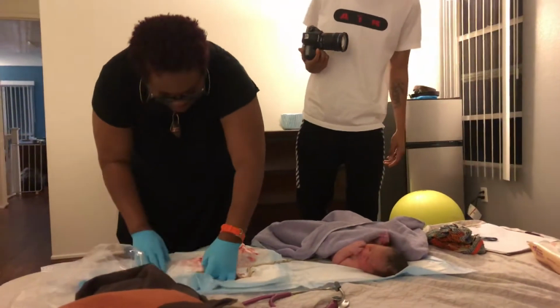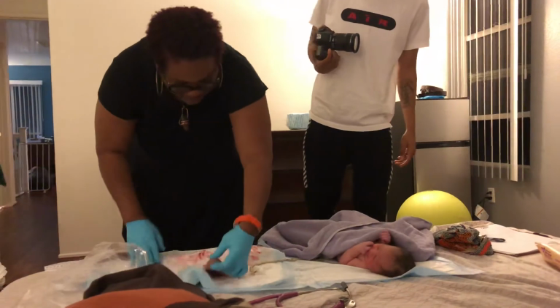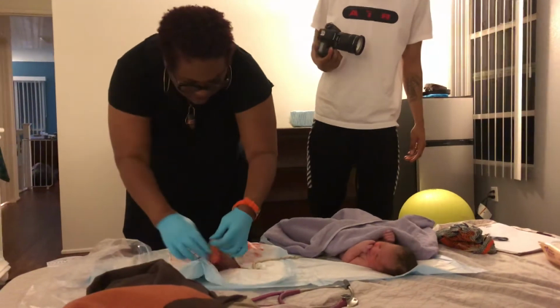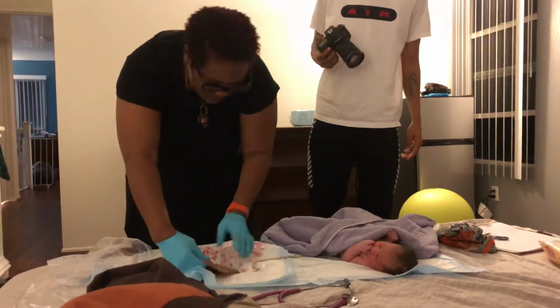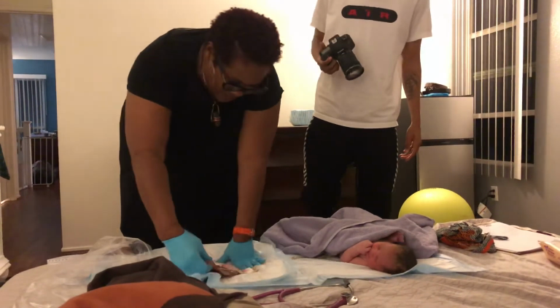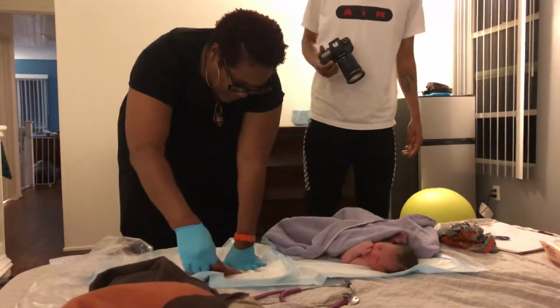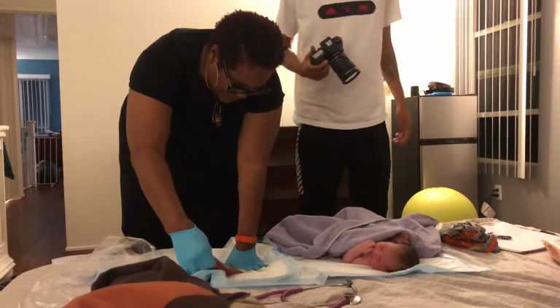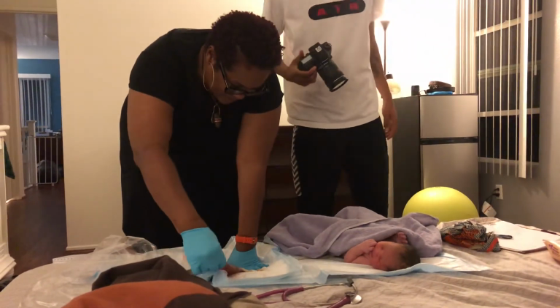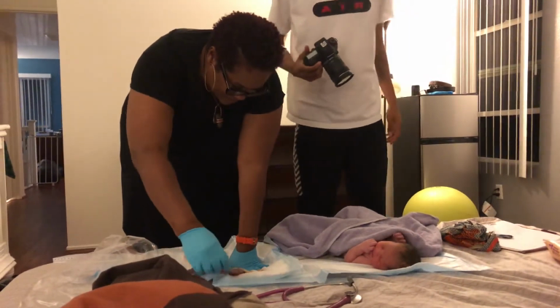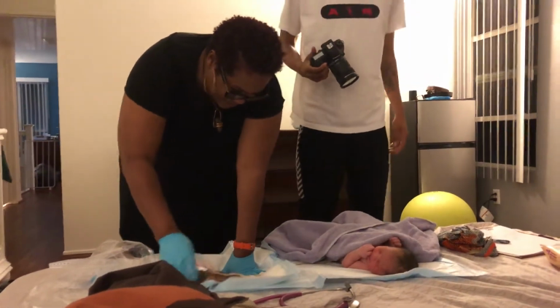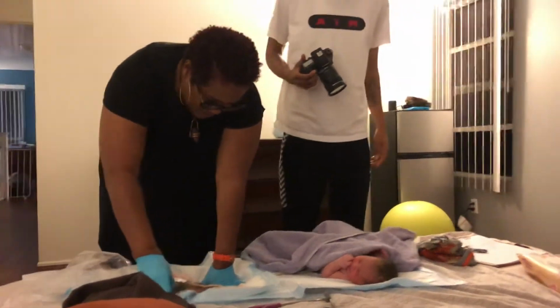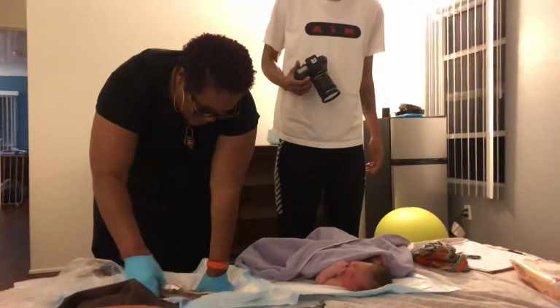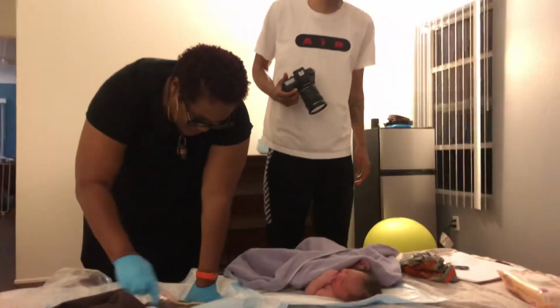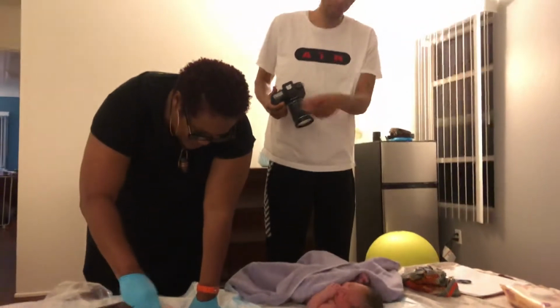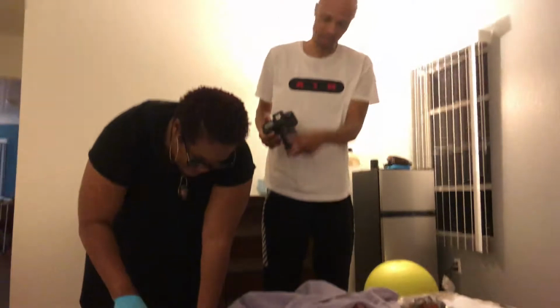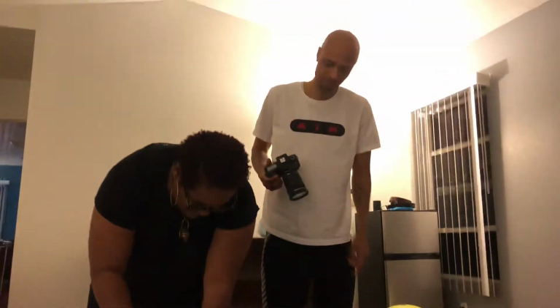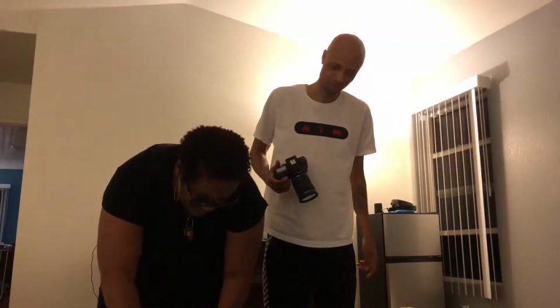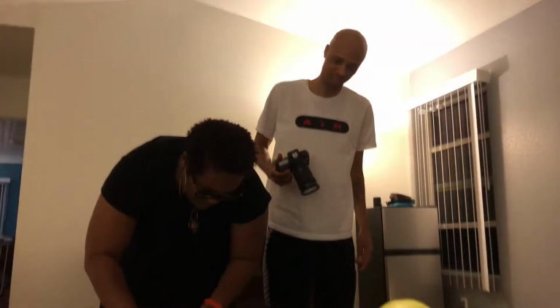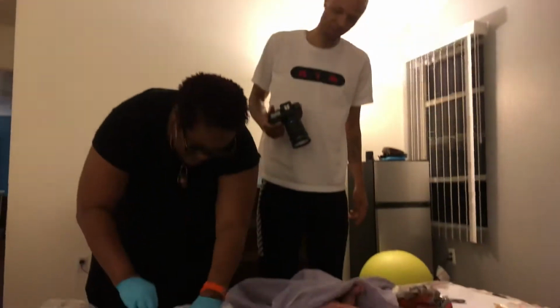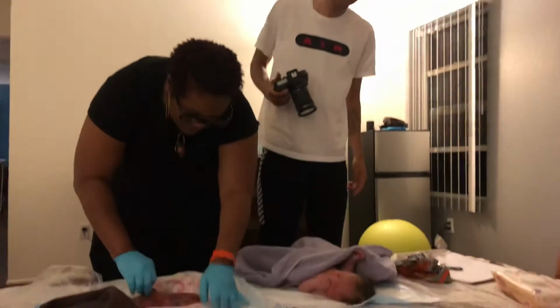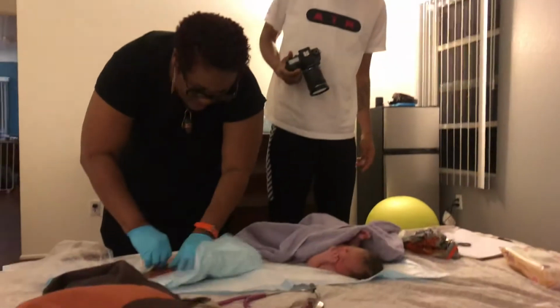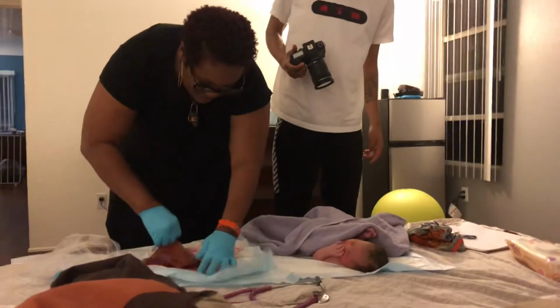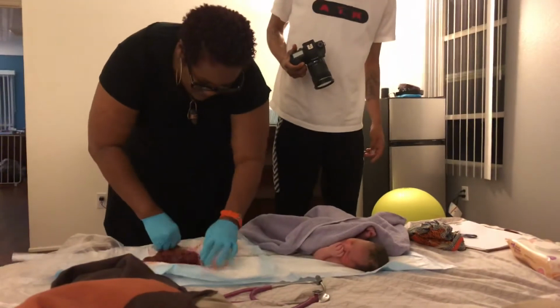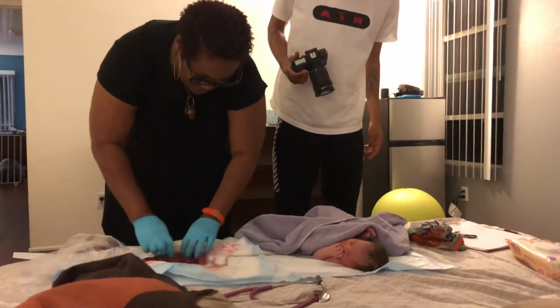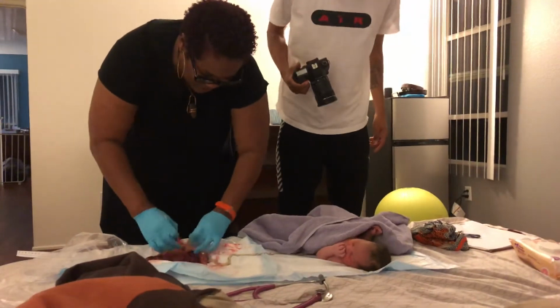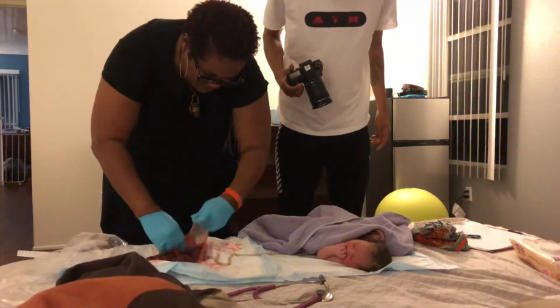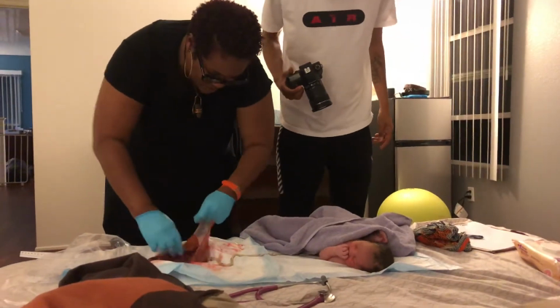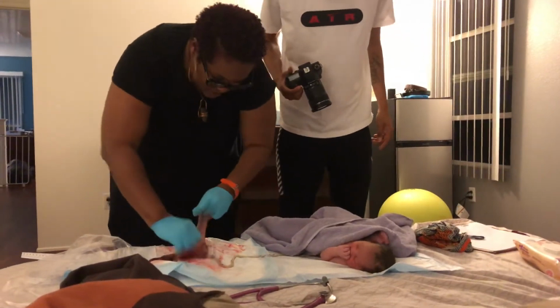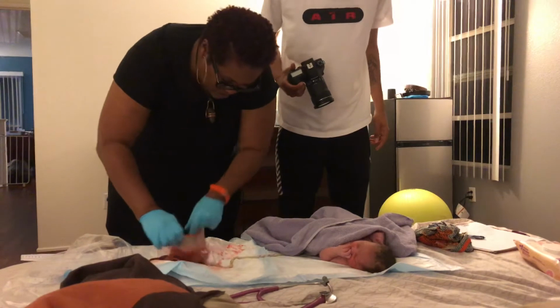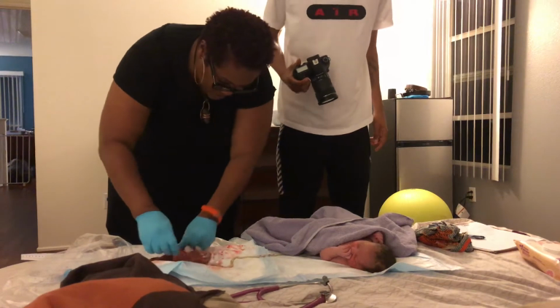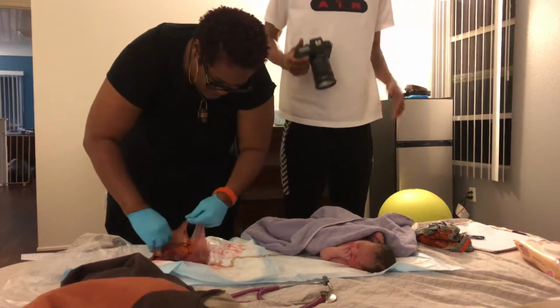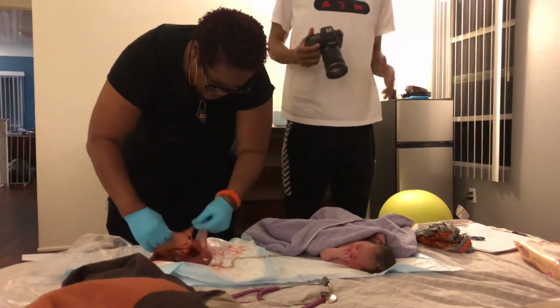Because this is the amniotic sac. See, this is the placenta. Oh, that's where the baby was at. See that little sac right there? It's like it's big. That's crazy.